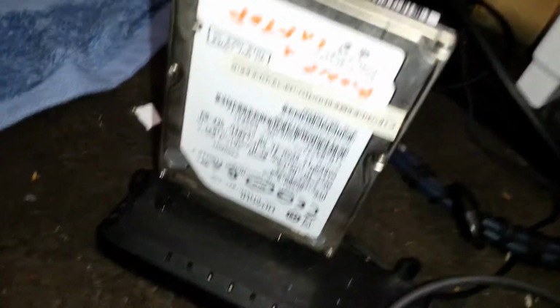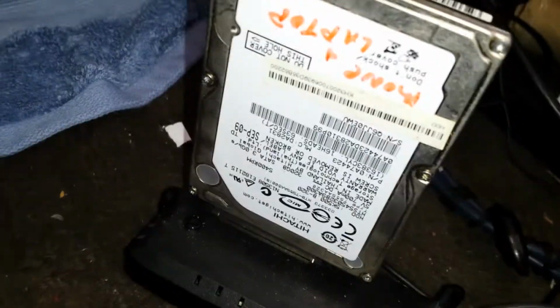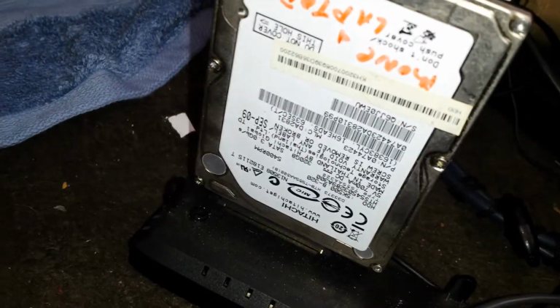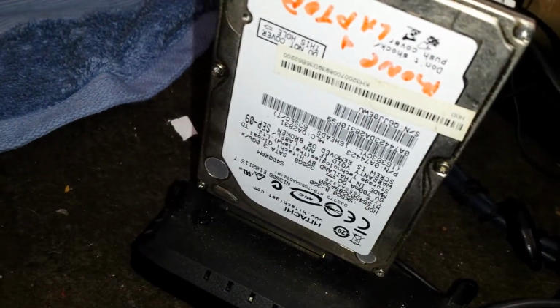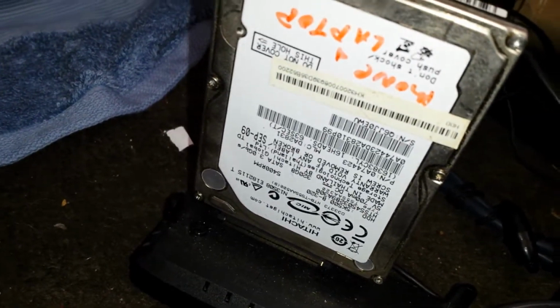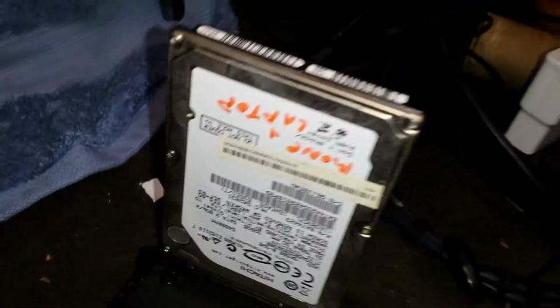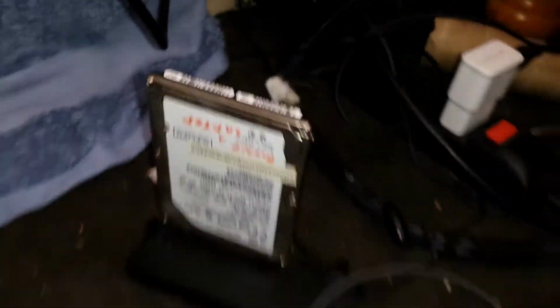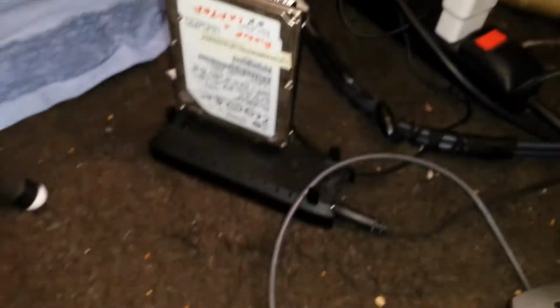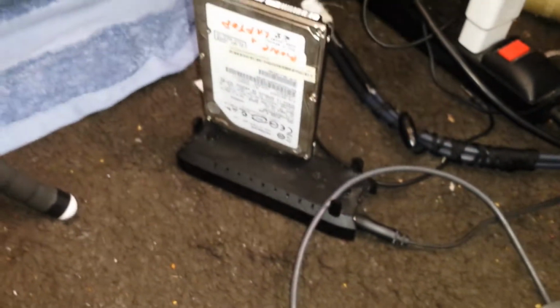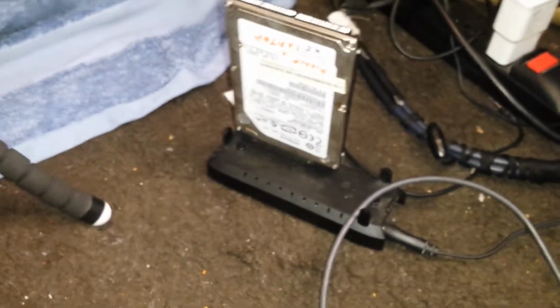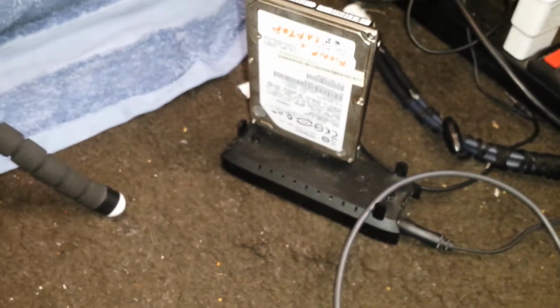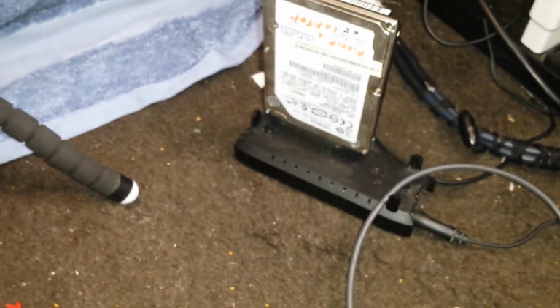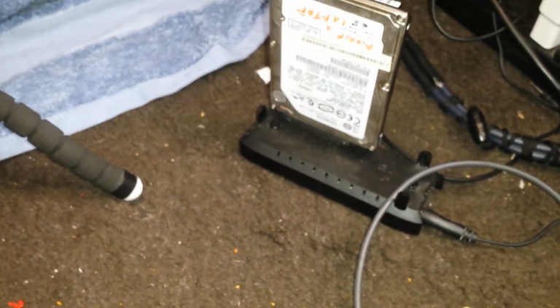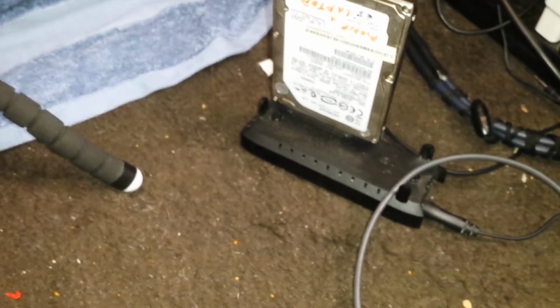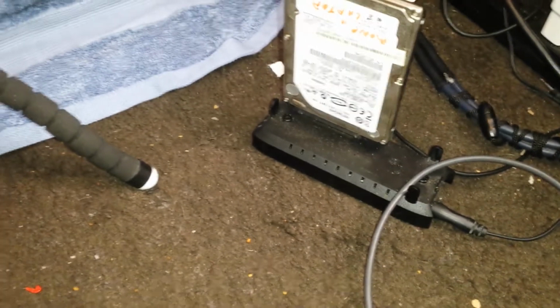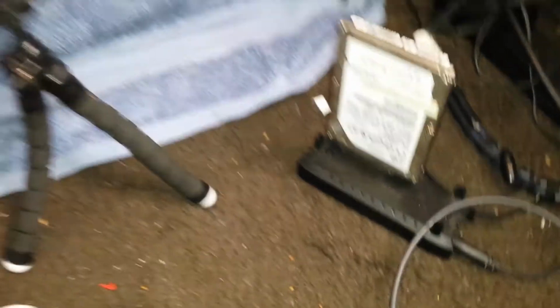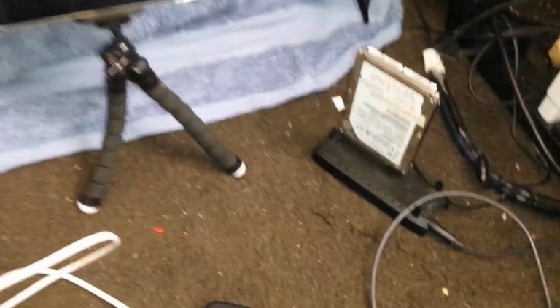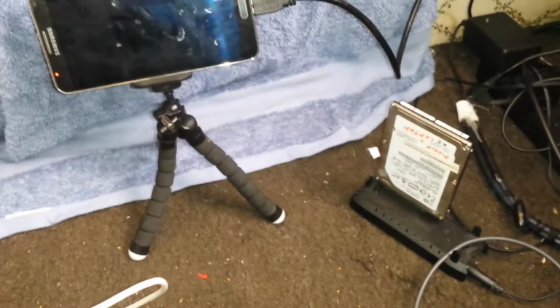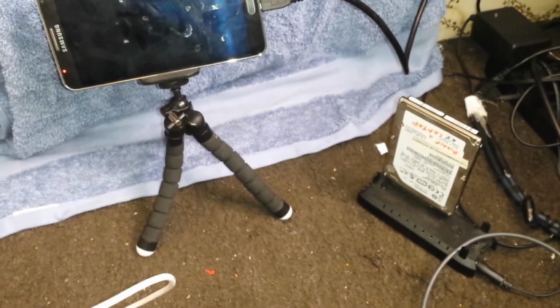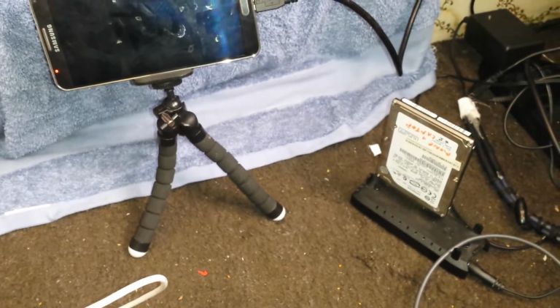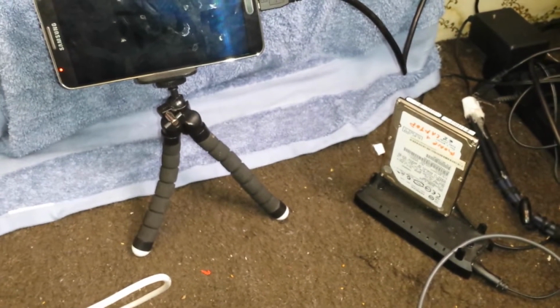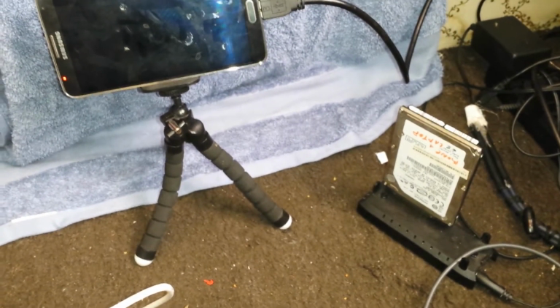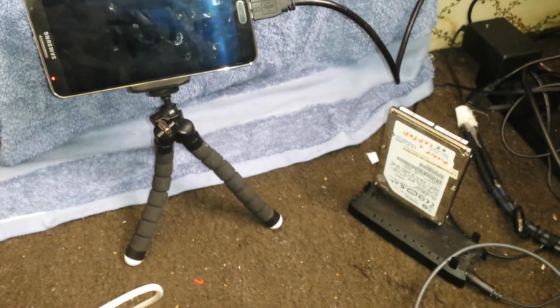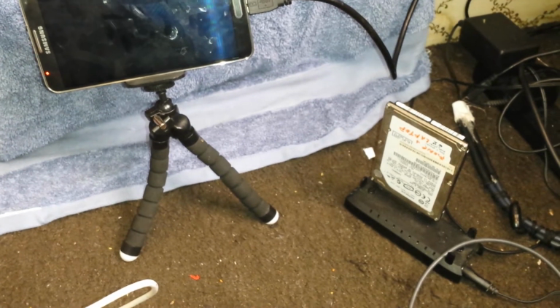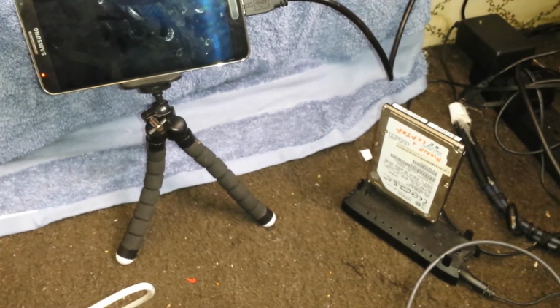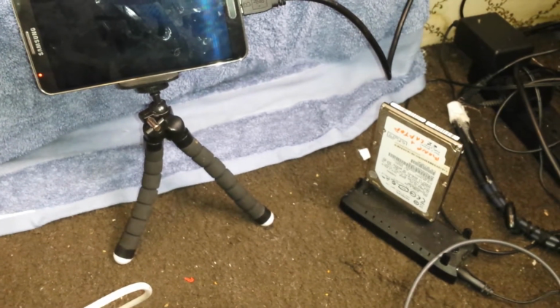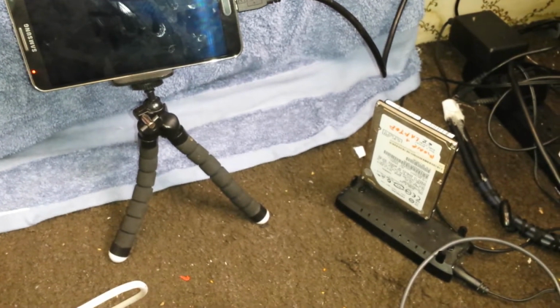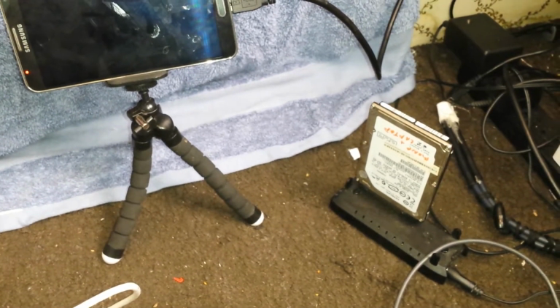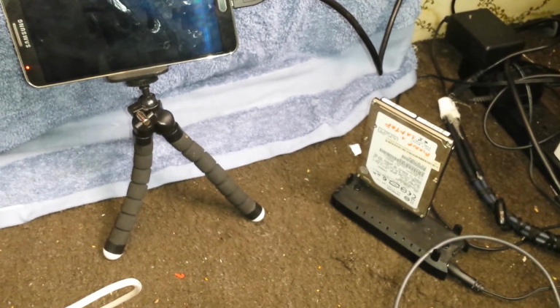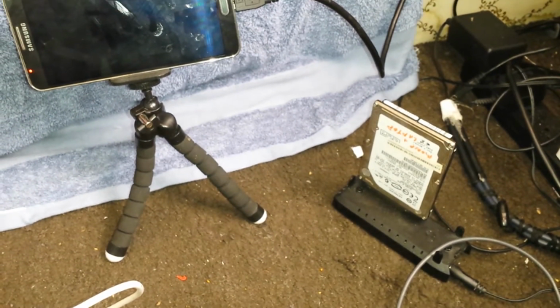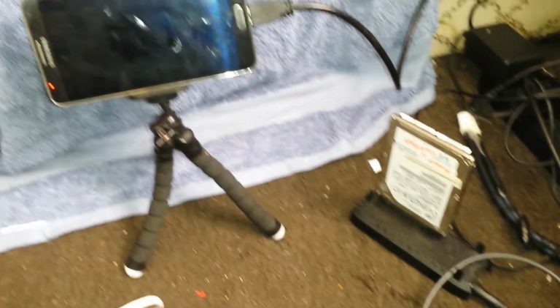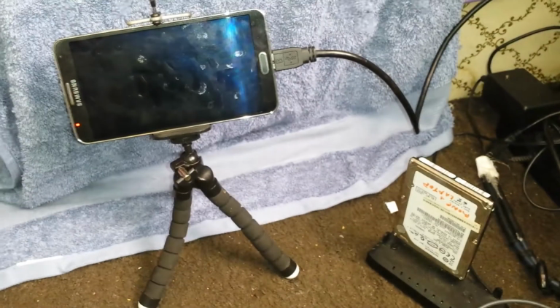This is my hard drive — it's a Hitachi 320 gigabyte. I have a lot of my data backed up: videos and all that good stuff. I'm going to show you guys how to connect this to your phone and read a physical hard drive externally off of your phone.